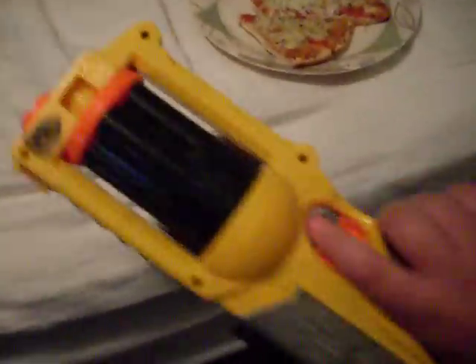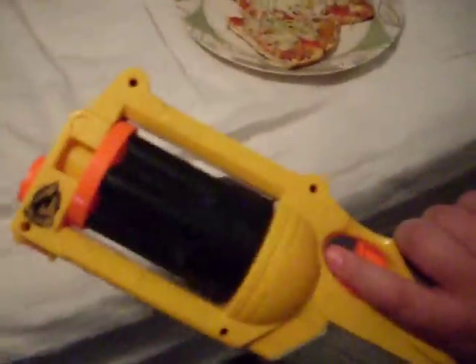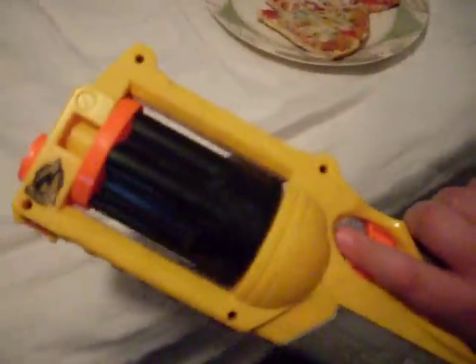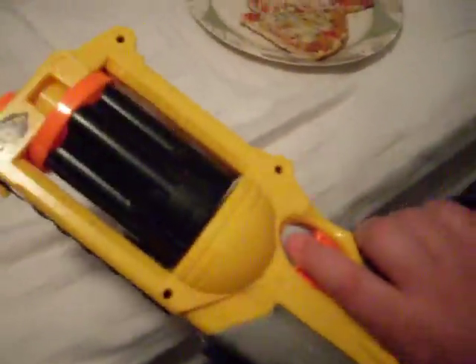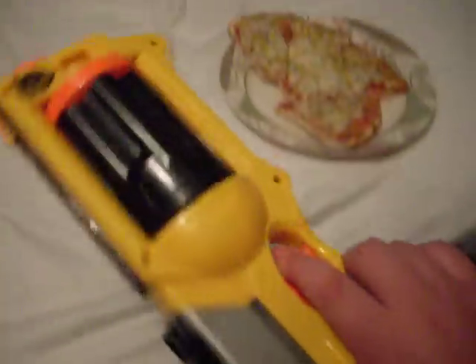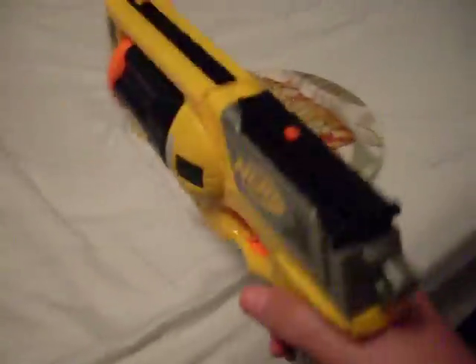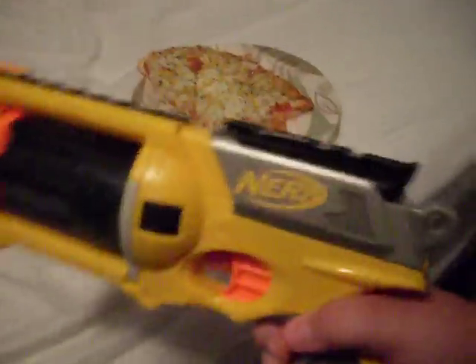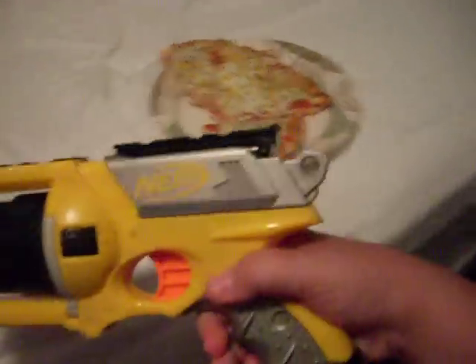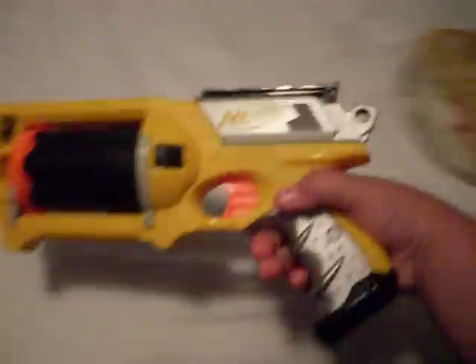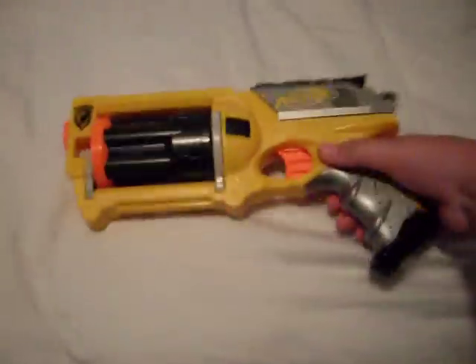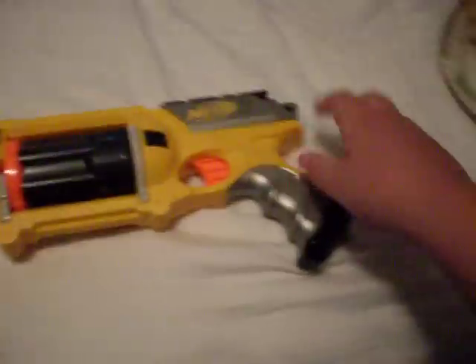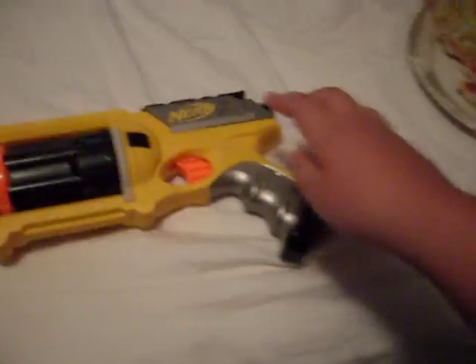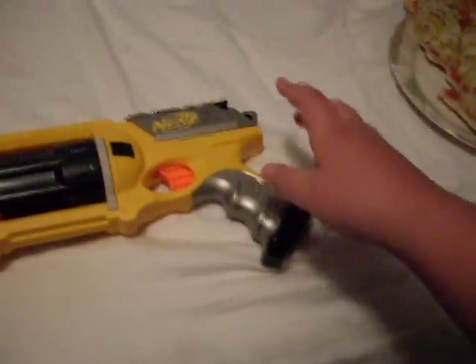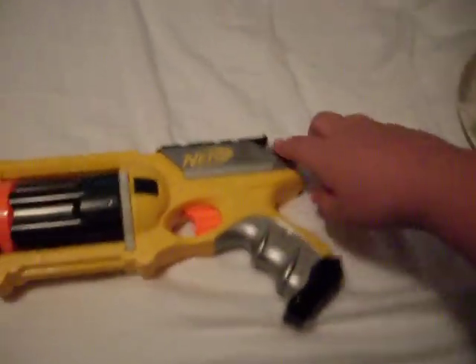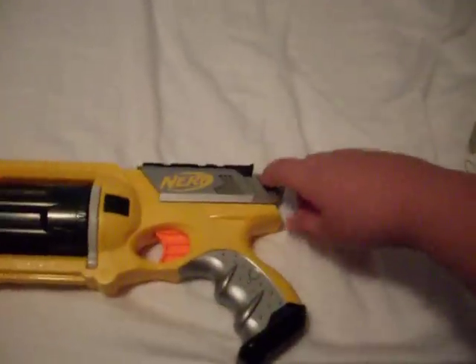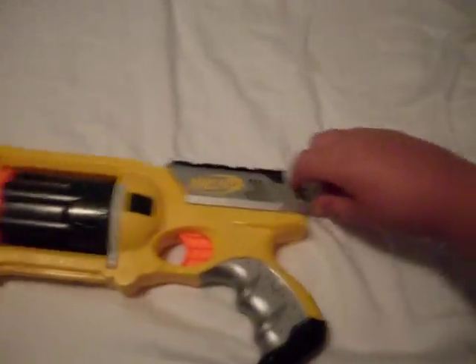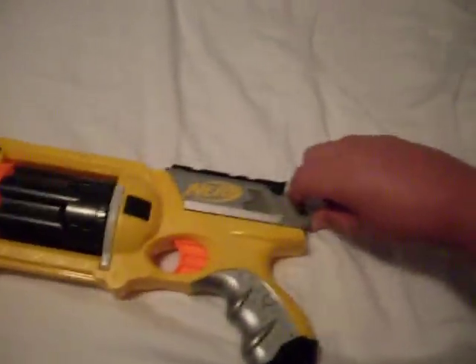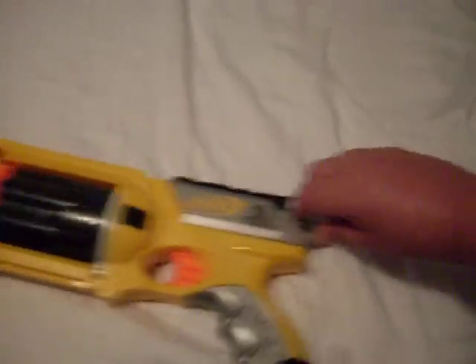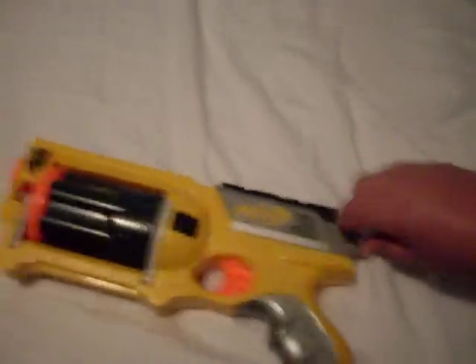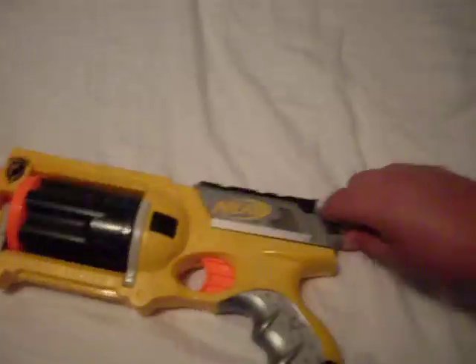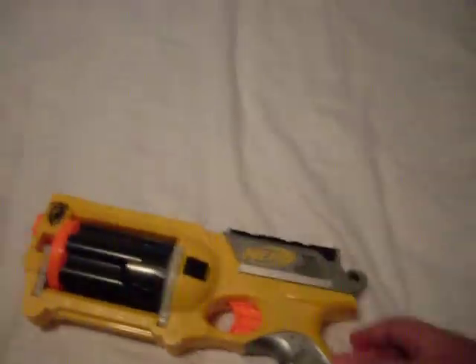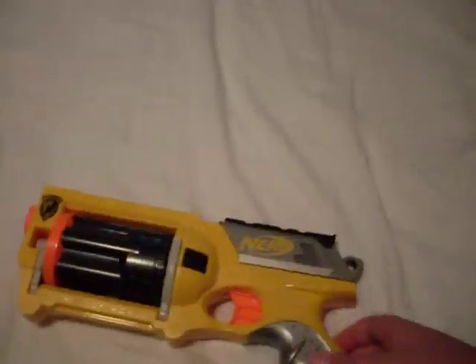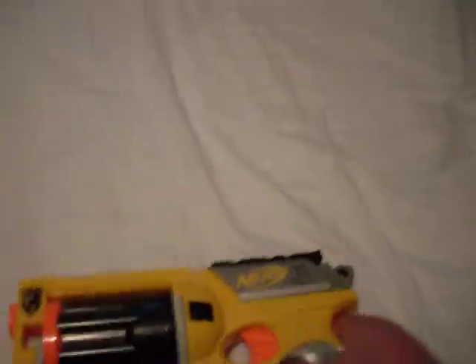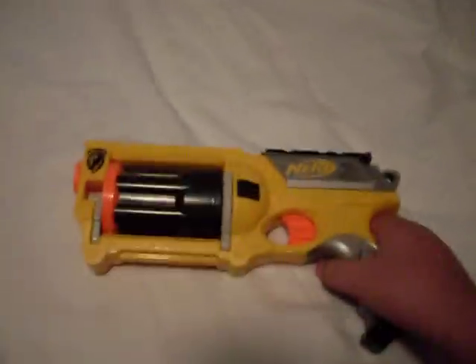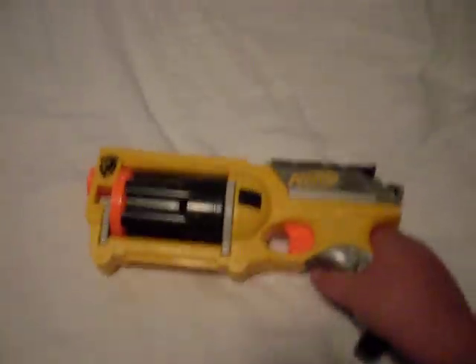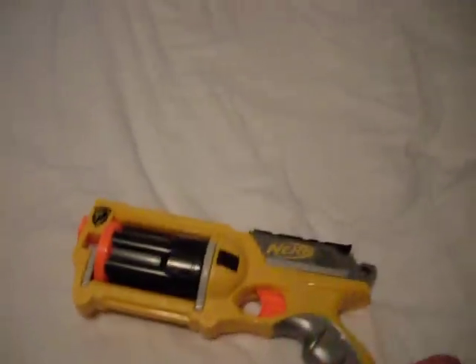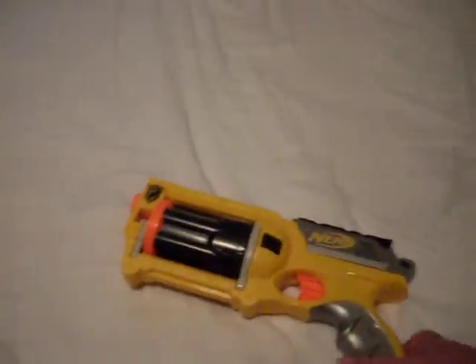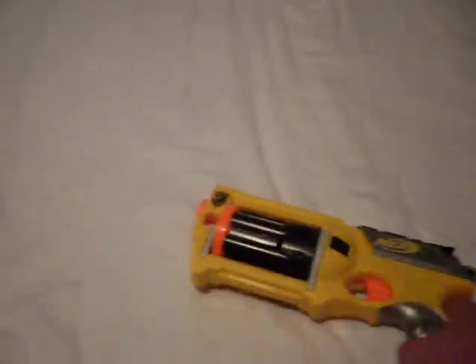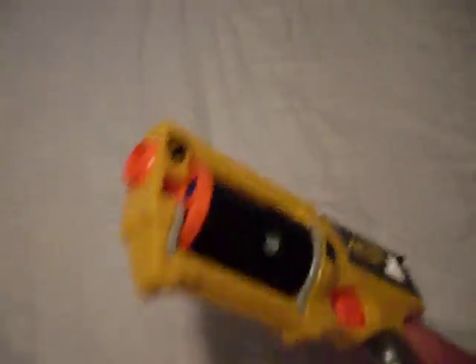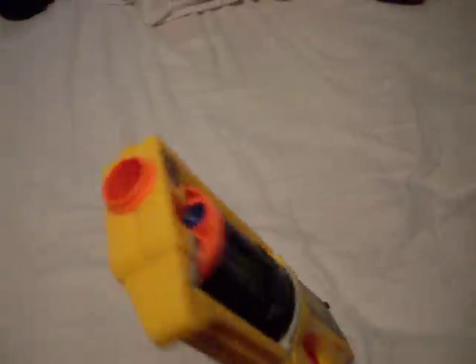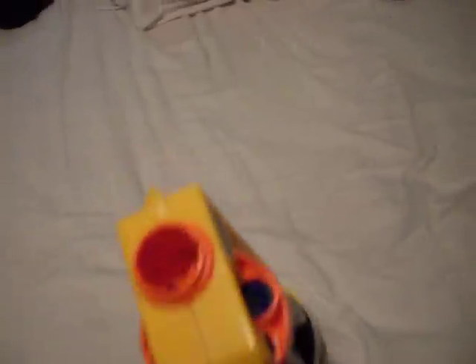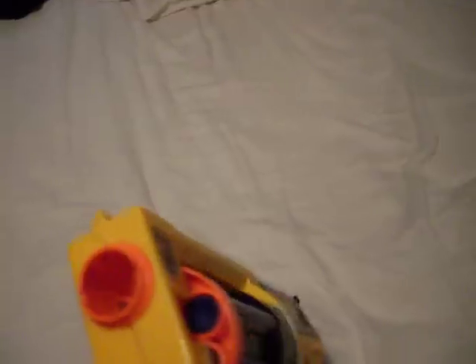Or not. Anyways, this is a very cool gun, and you end up having to slide this back, which helps you shoot the darts, which are suction darts.